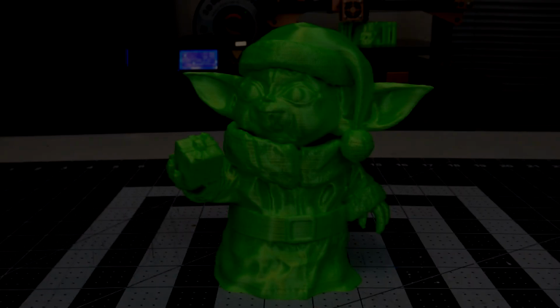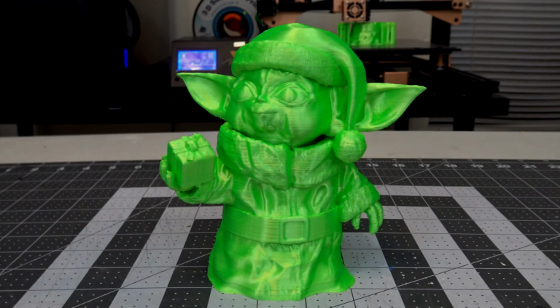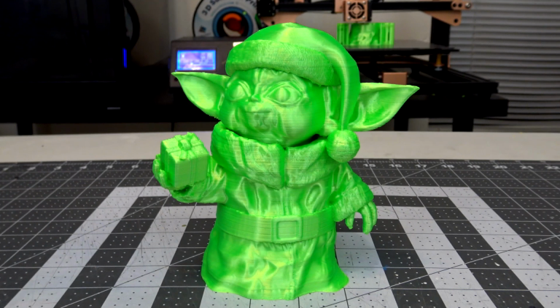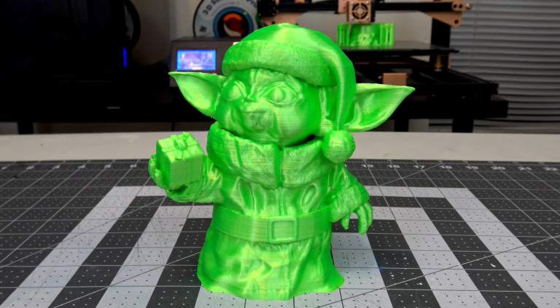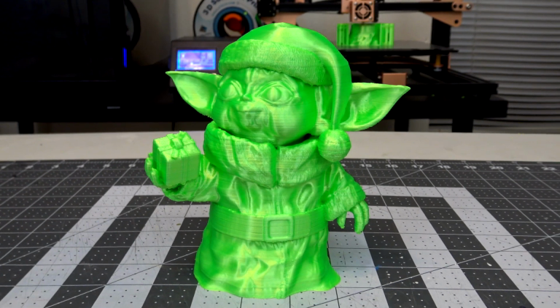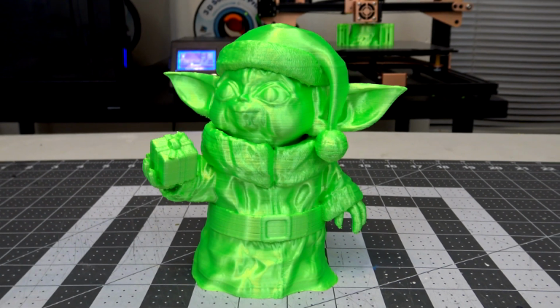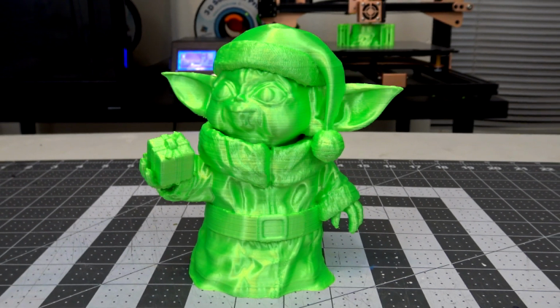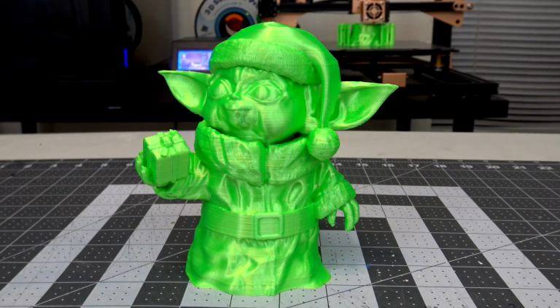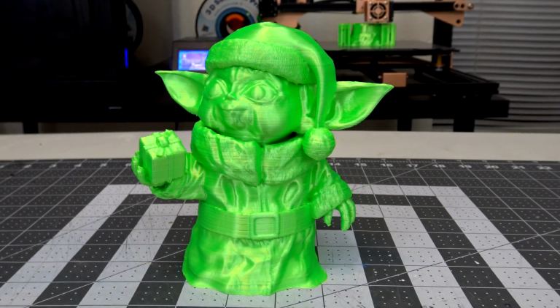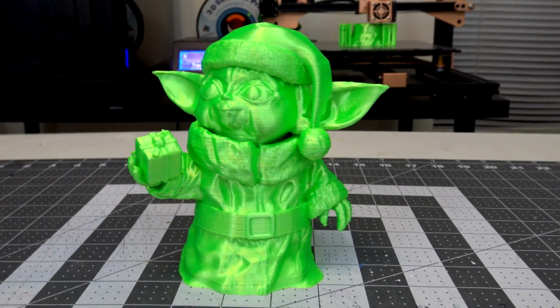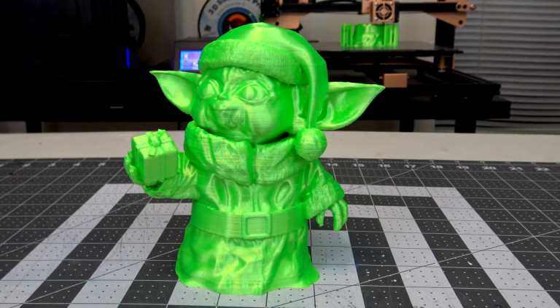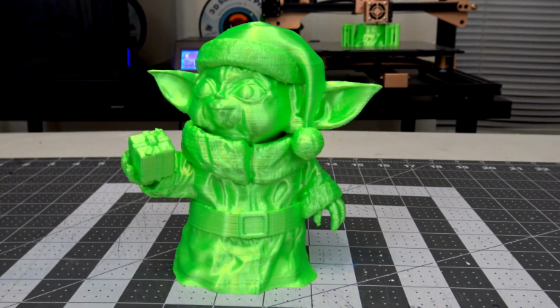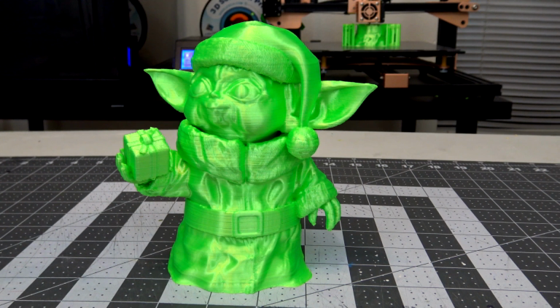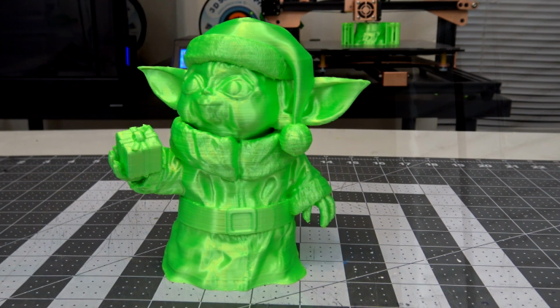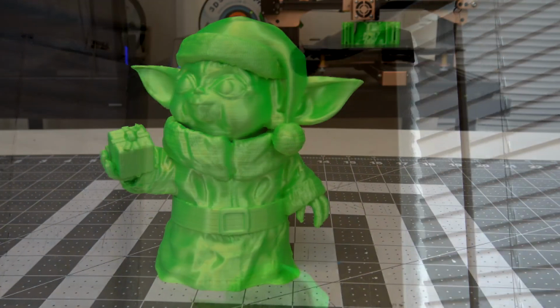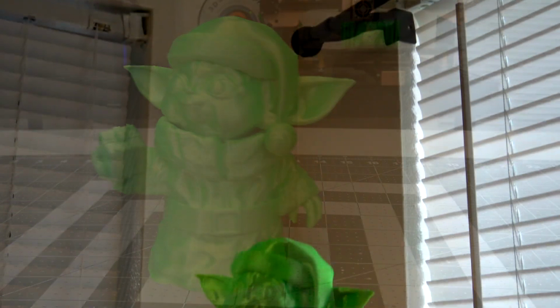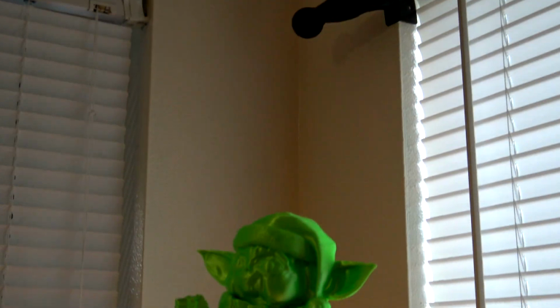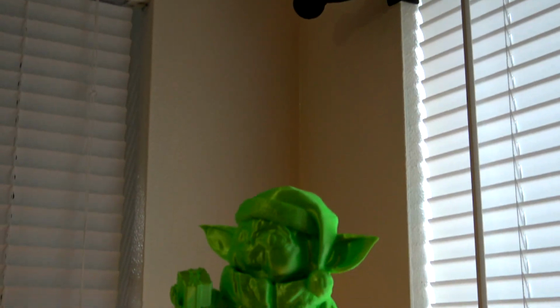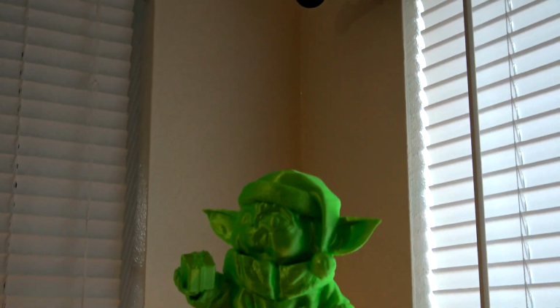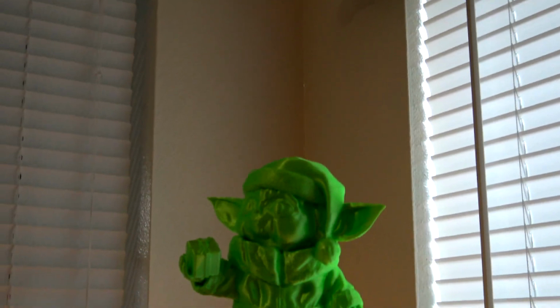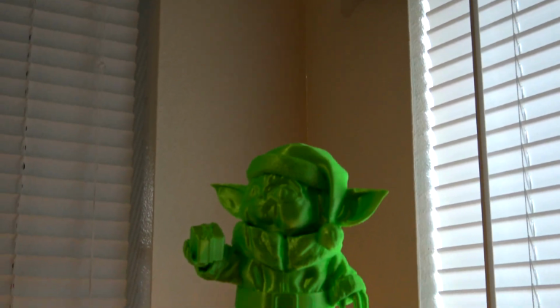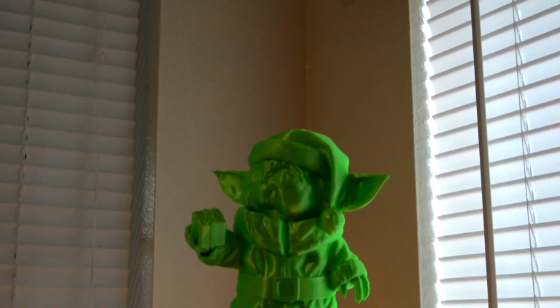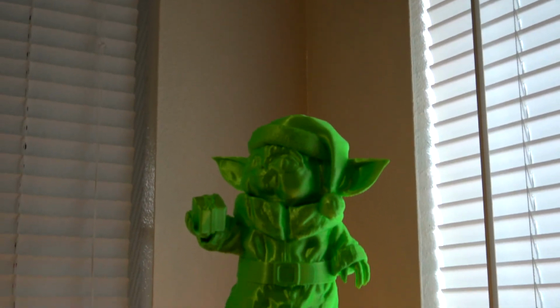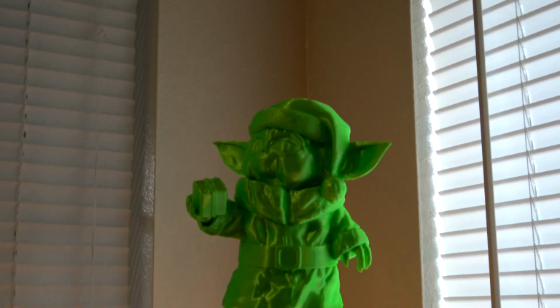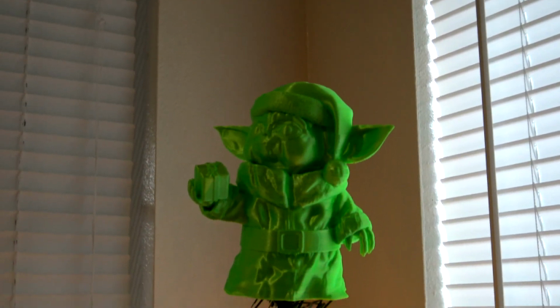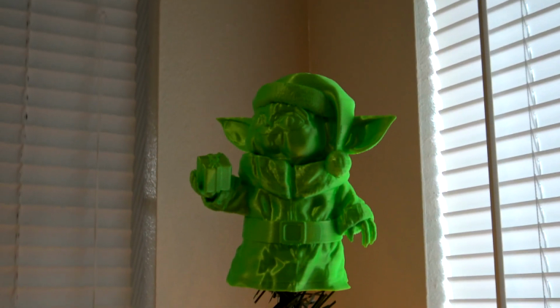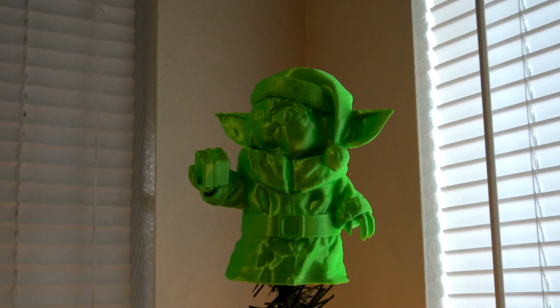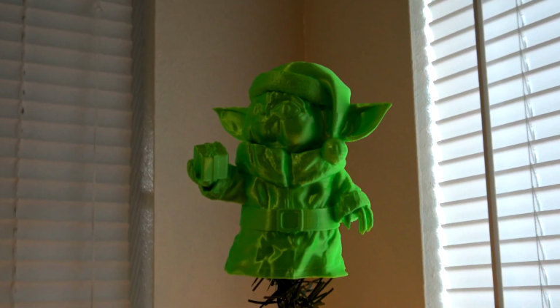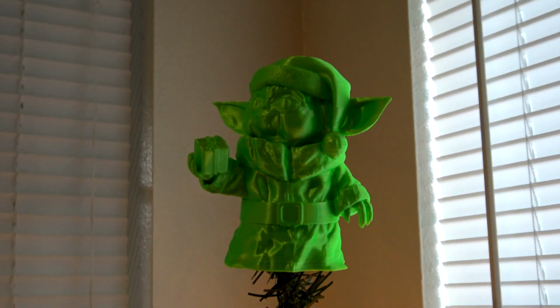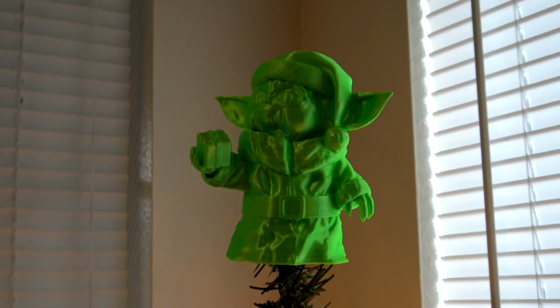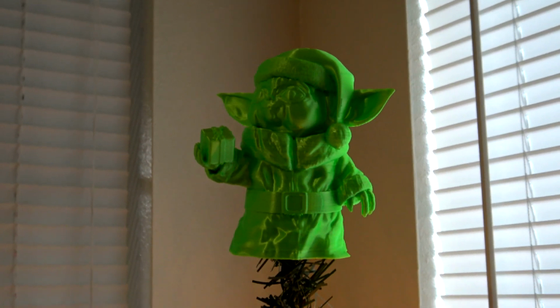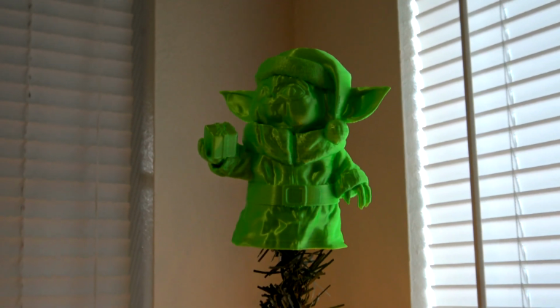And there we go! A perfect print for the top of the Christmas tree. I really liked the way that this turned out, and the green filament was perfect for Baby Yoda.